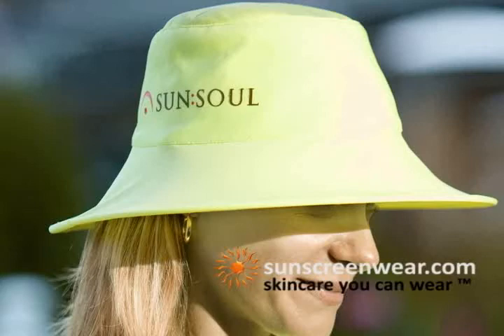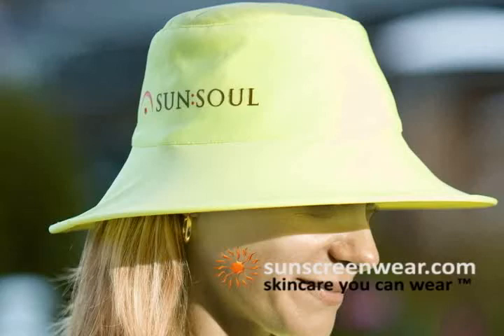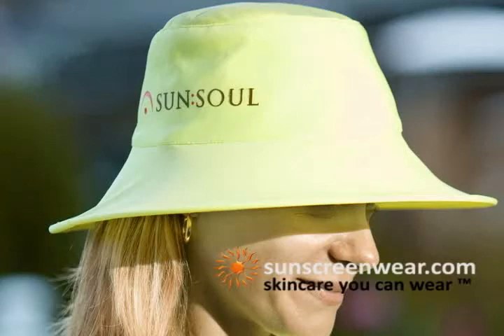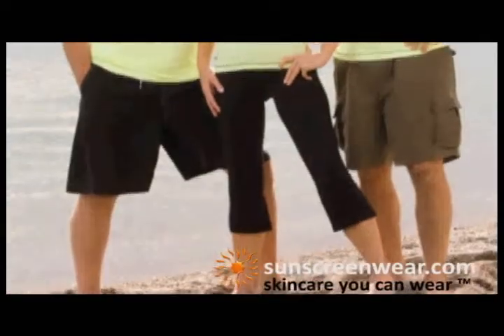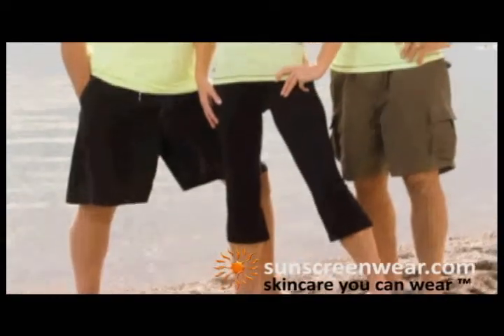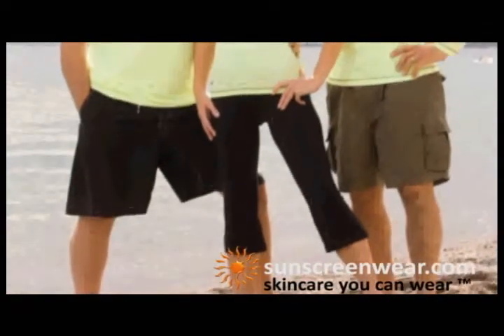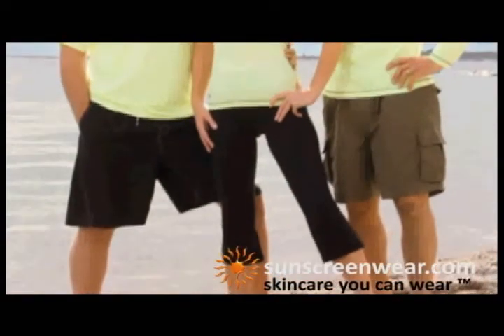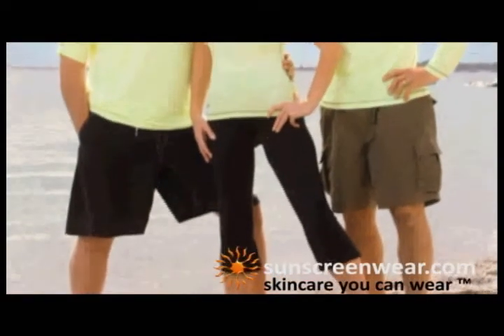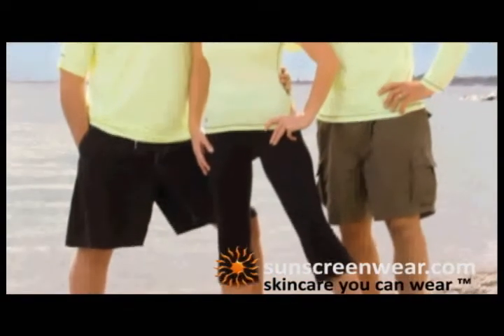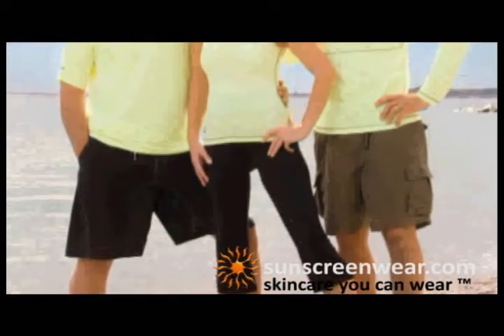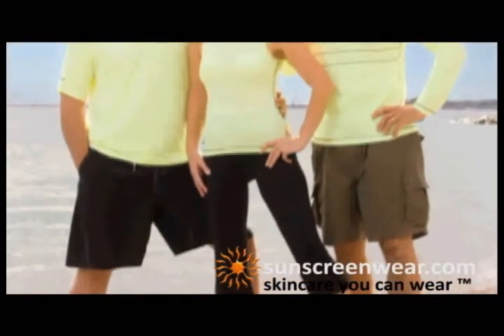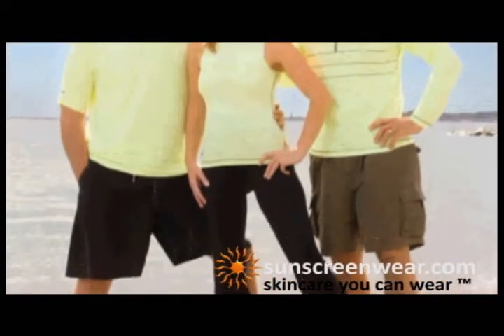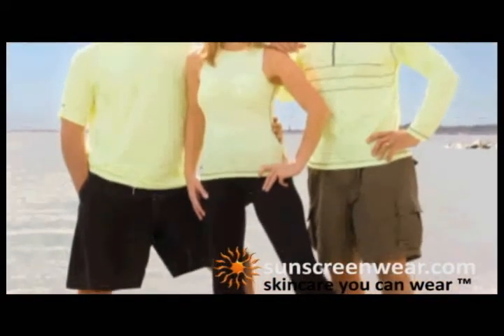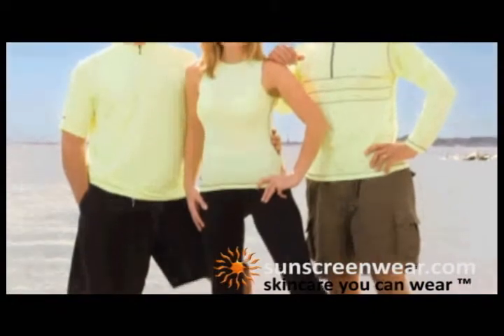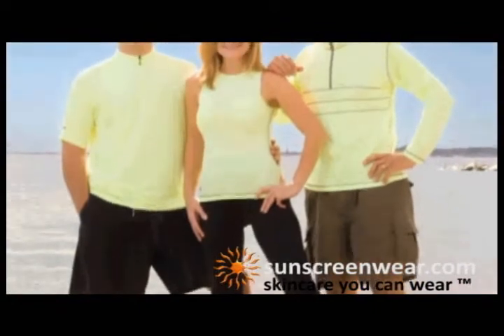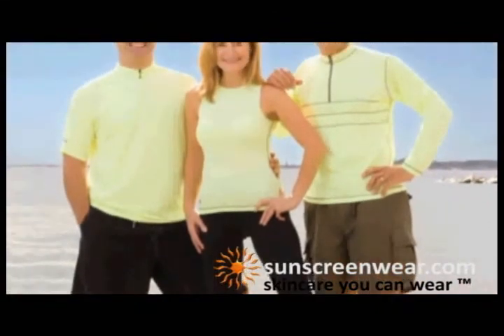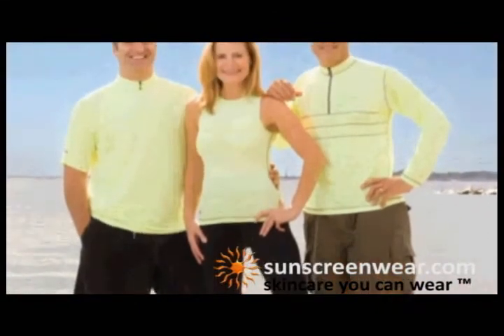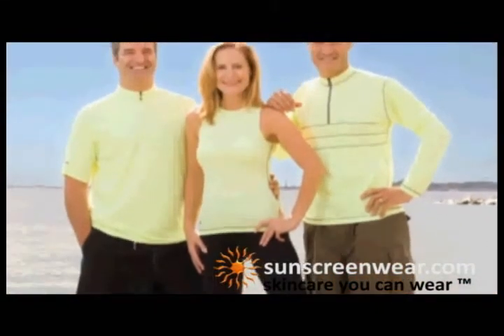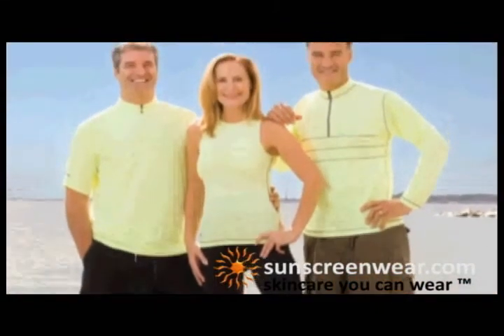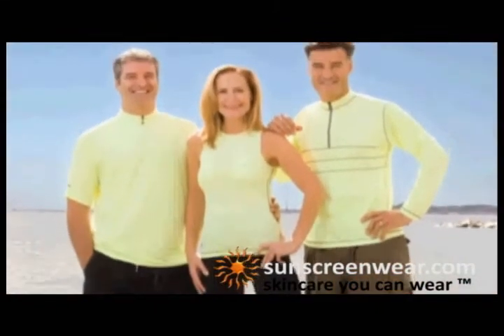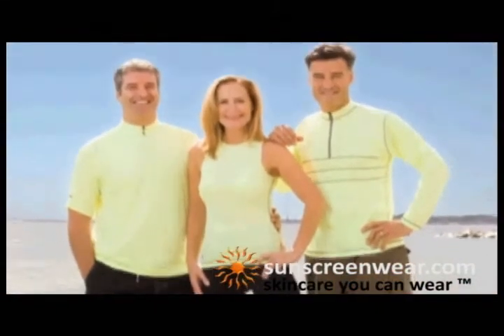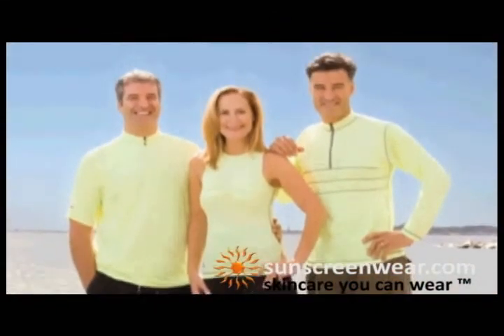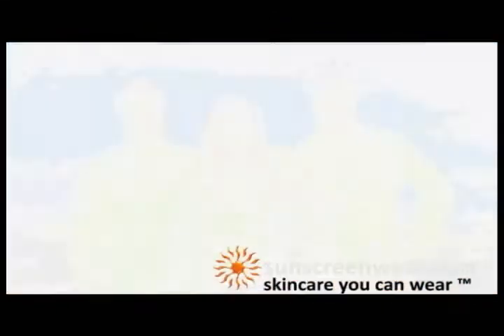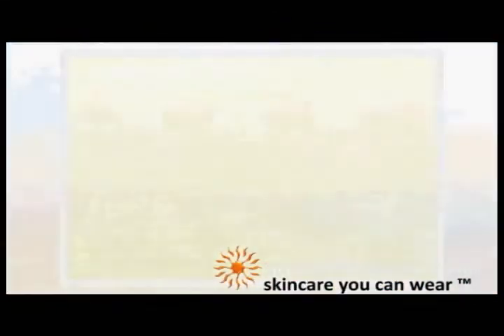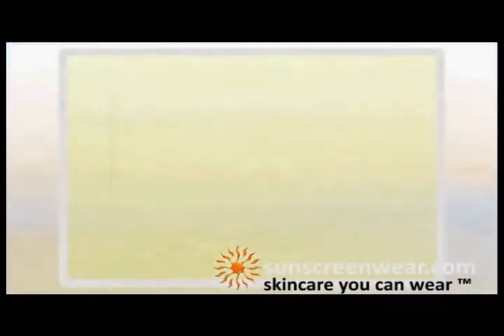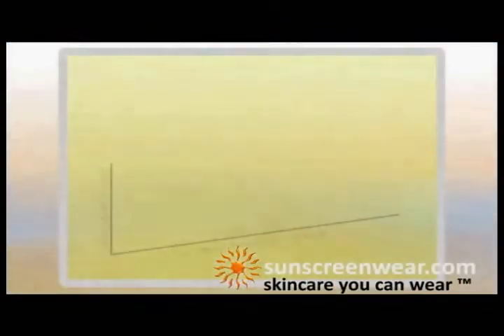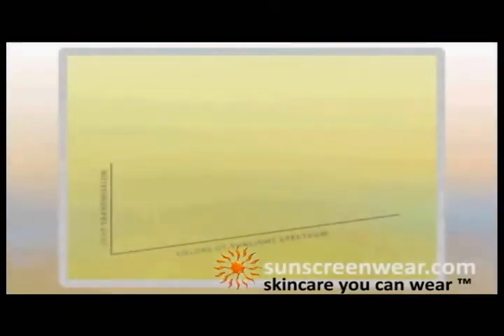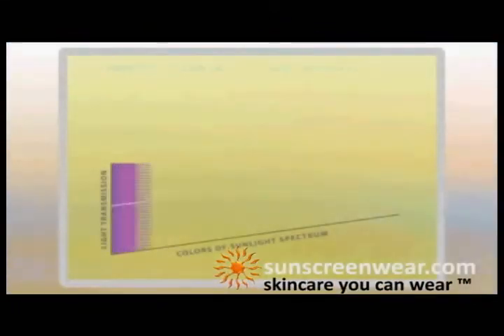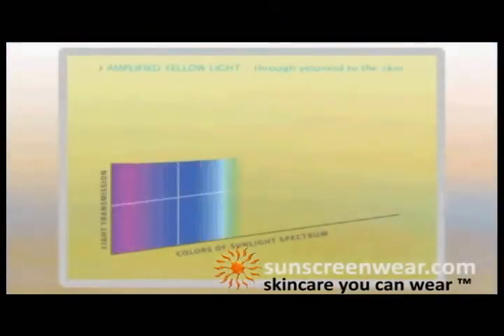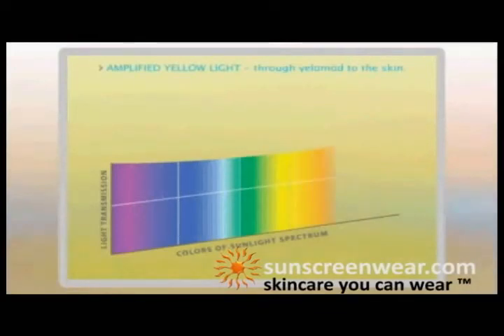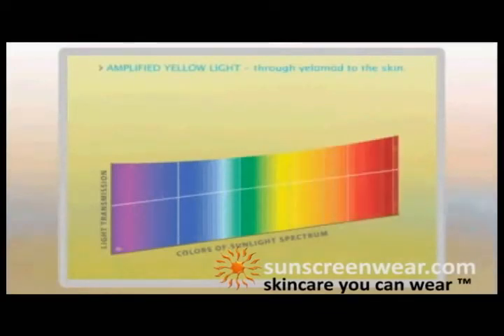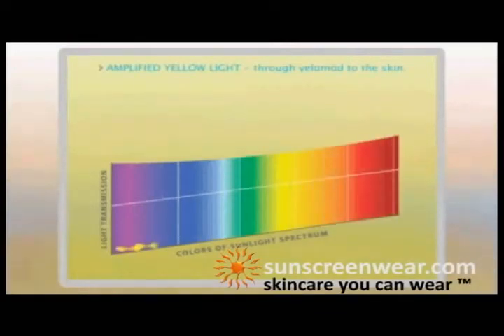At Sun Soul, what we've done is we've broken our therapeutic fluorescent garments into different colors. First is Yellow Mode. Yellow Mode is an exciting garment in the skin rejuvenation area.